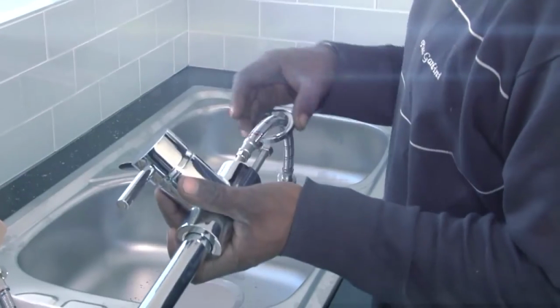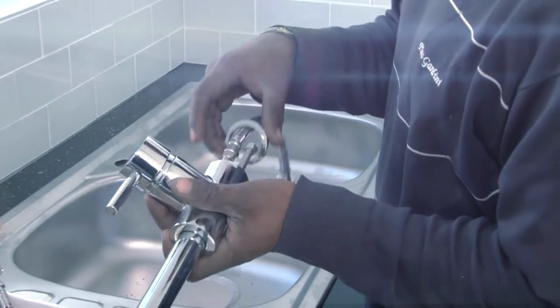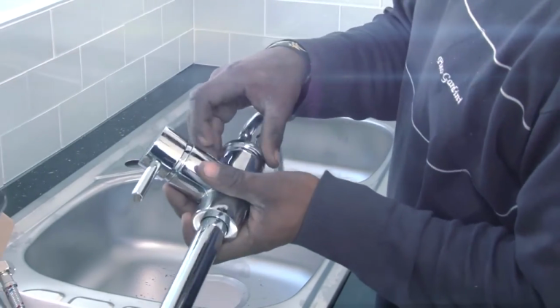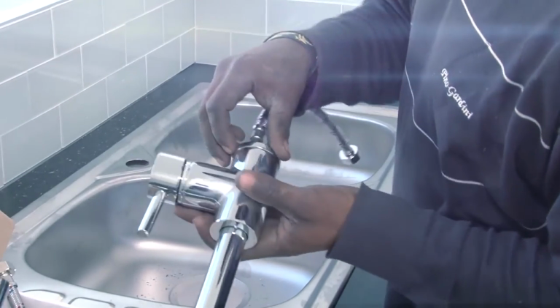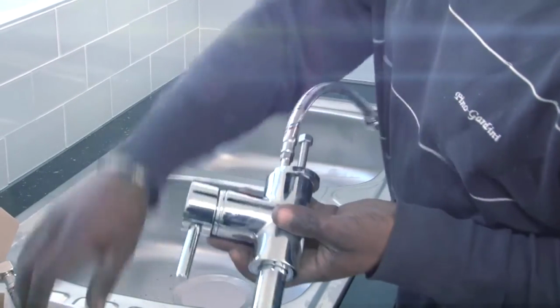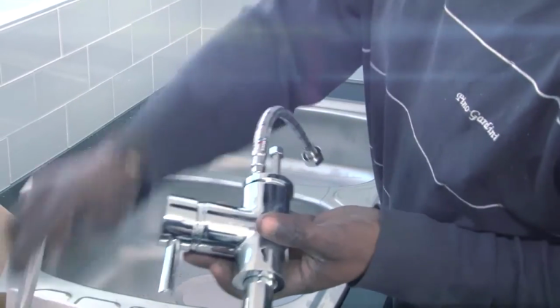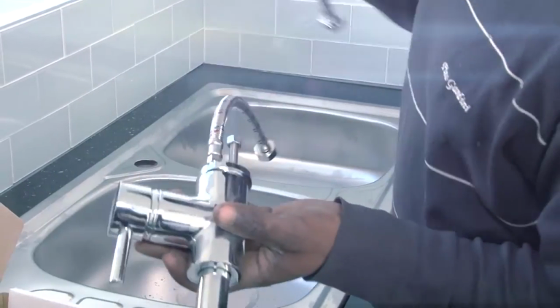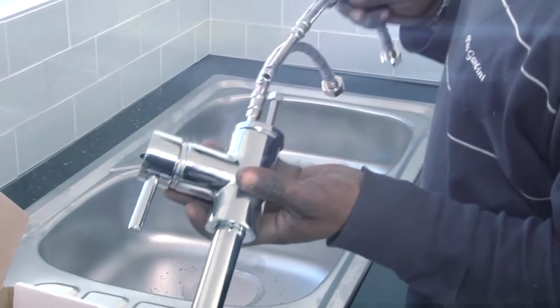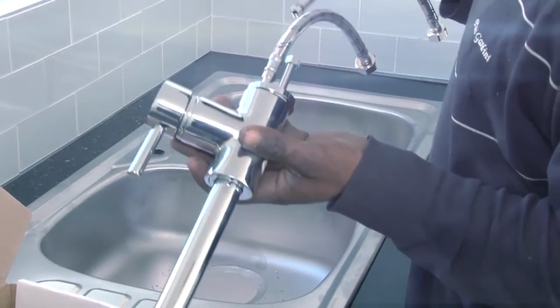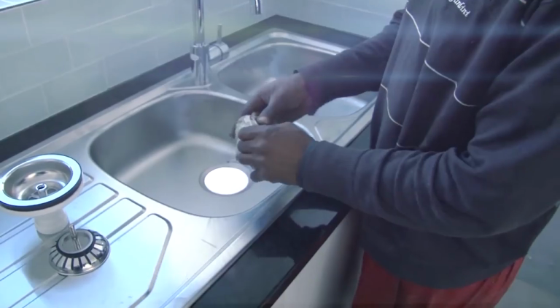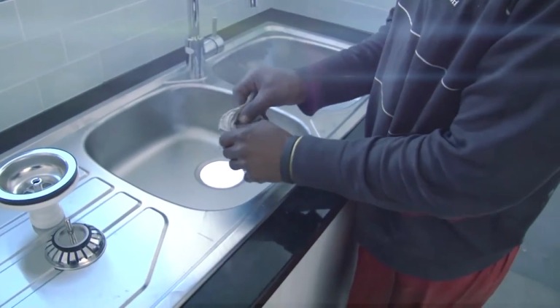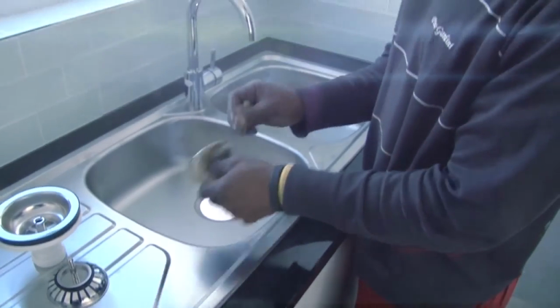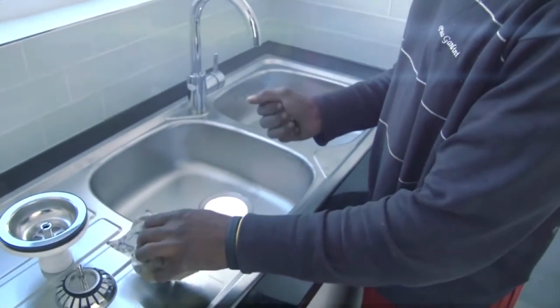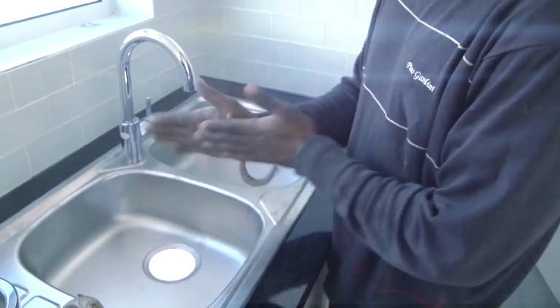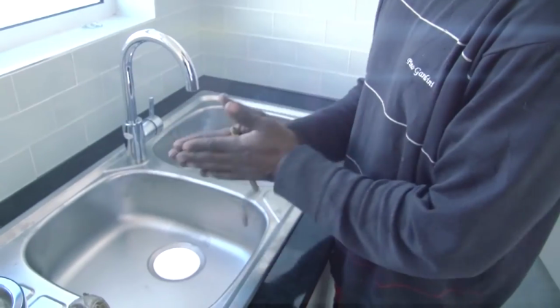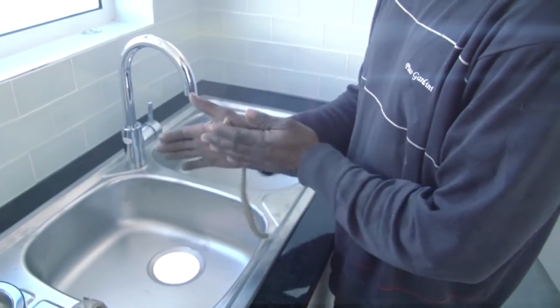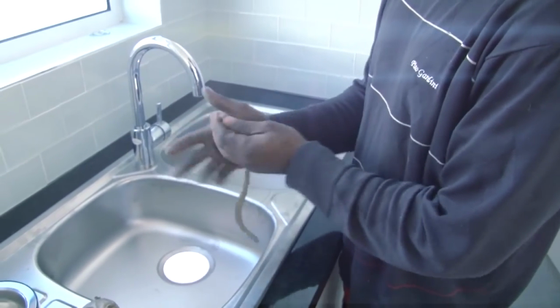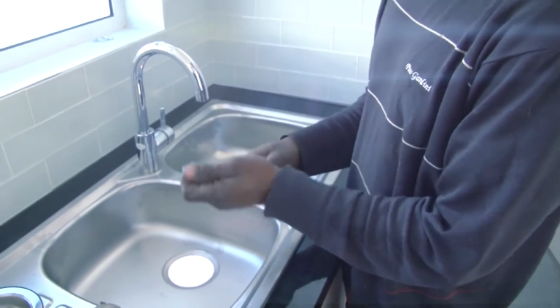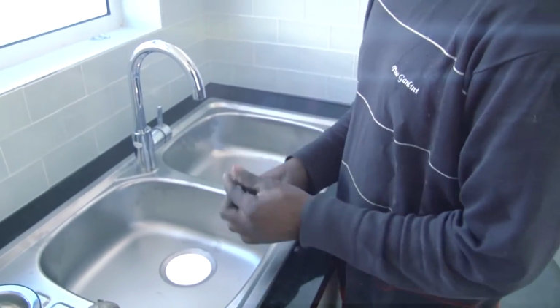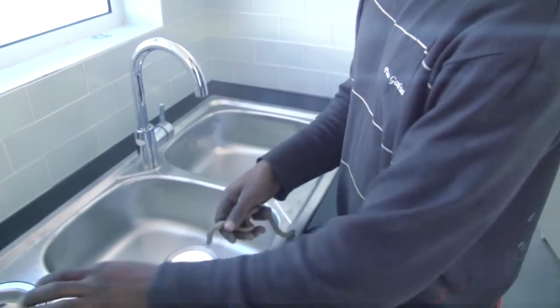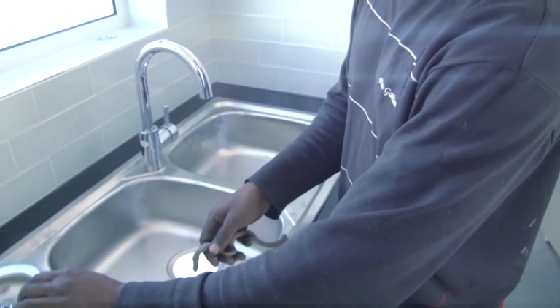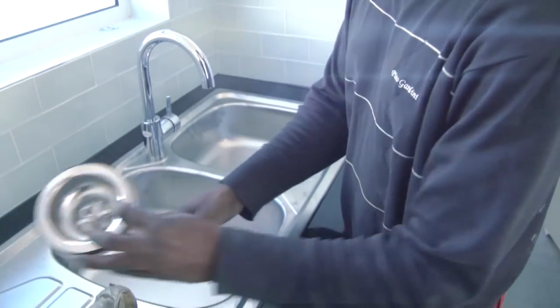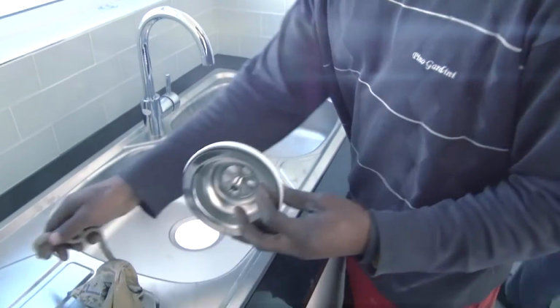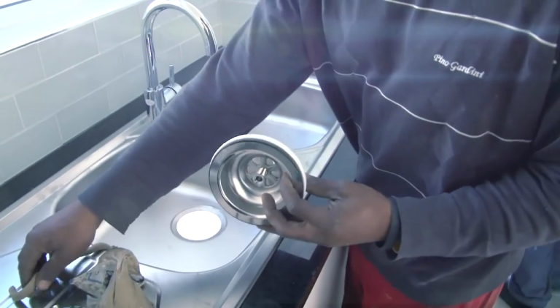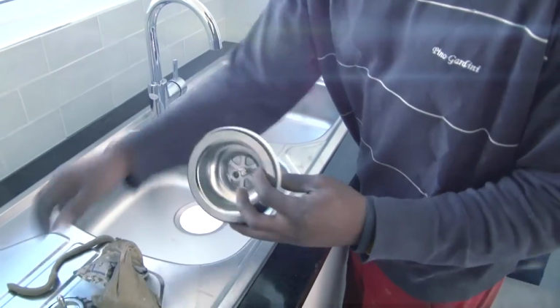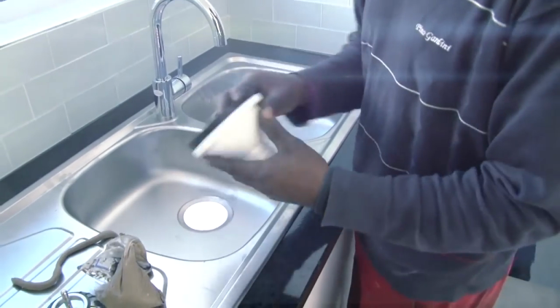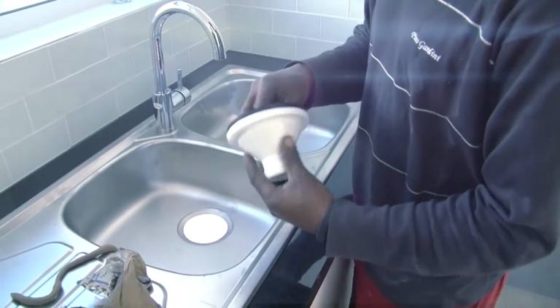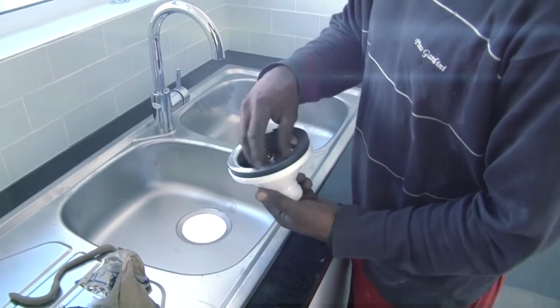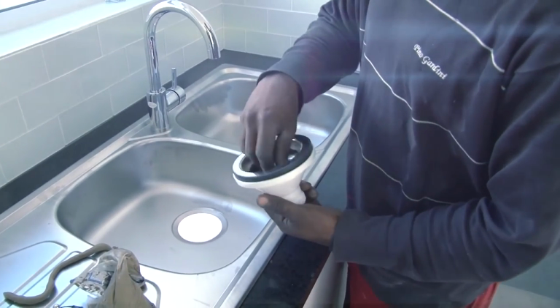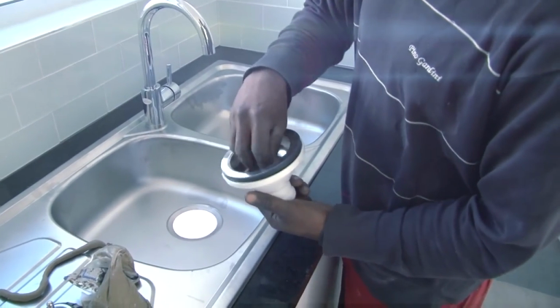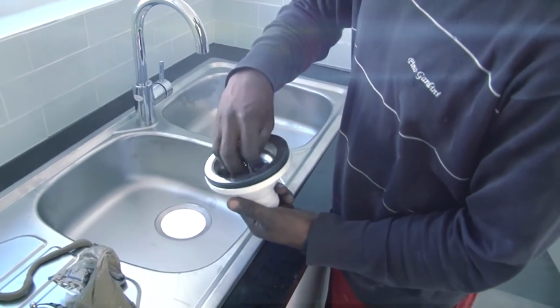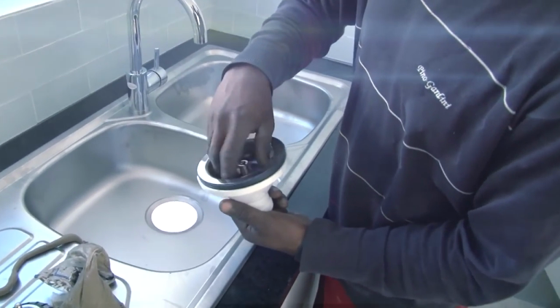If you're attaching a tap or faucet, this is a good time to do it while the sink is standing free and you have lots of space to work in. Our tap was installed after the sink had been fitted — see our video on fitting a kitchen faucet.